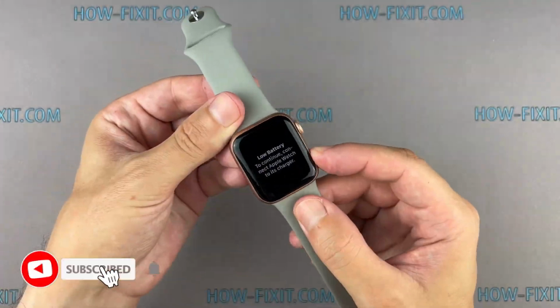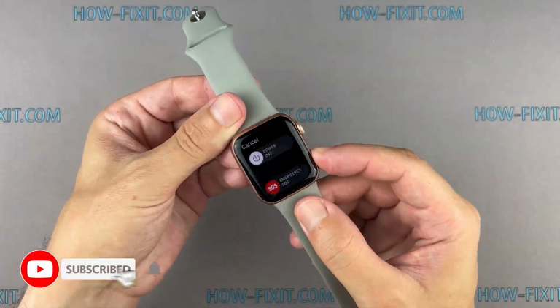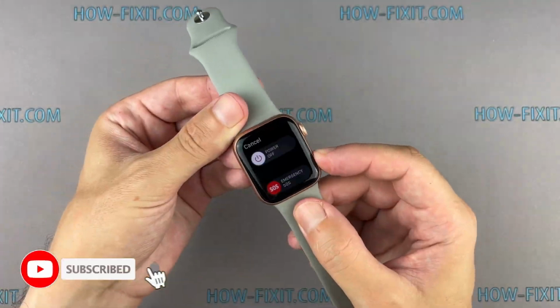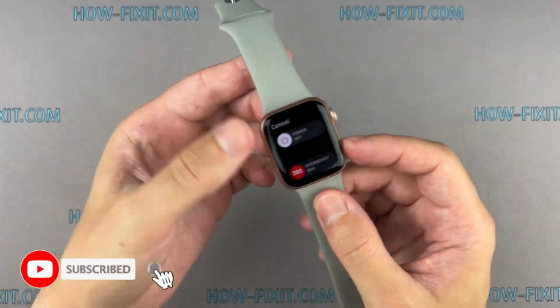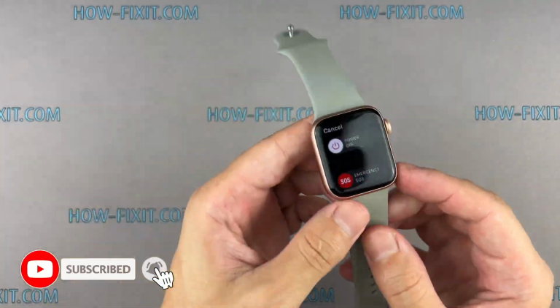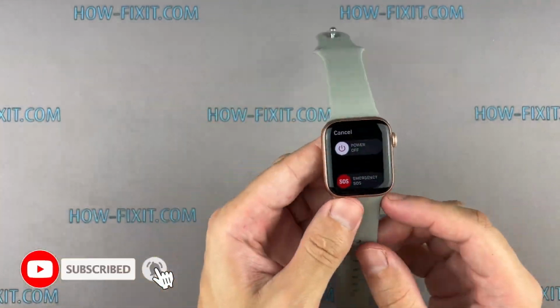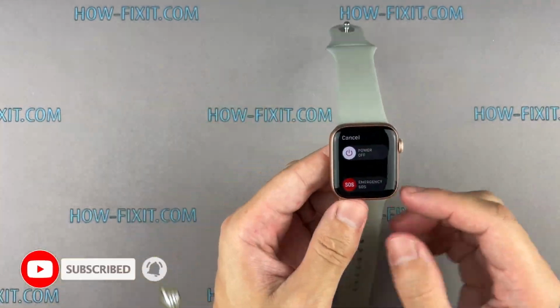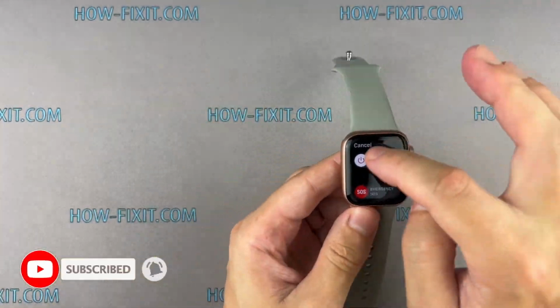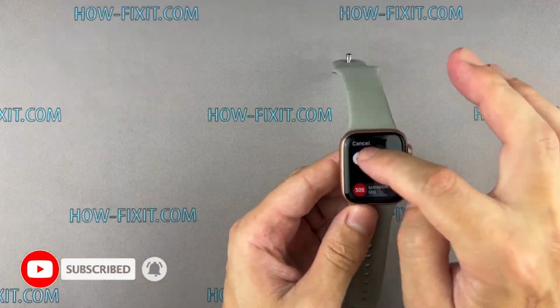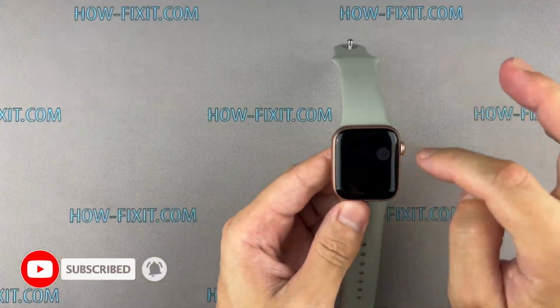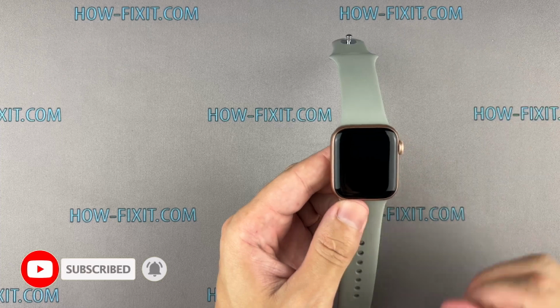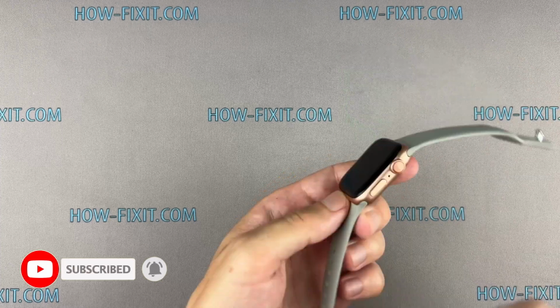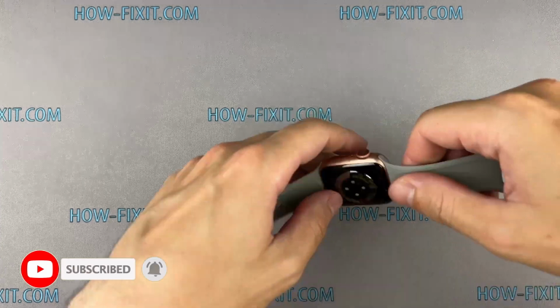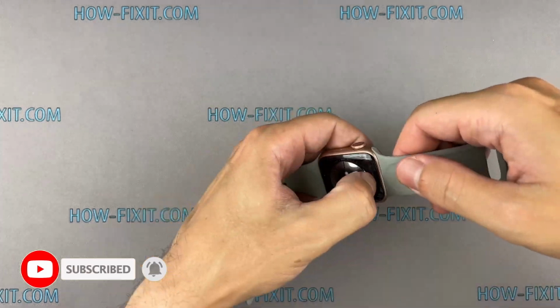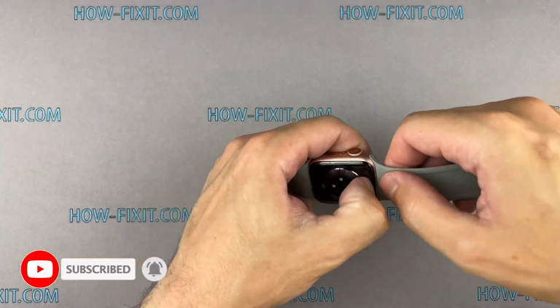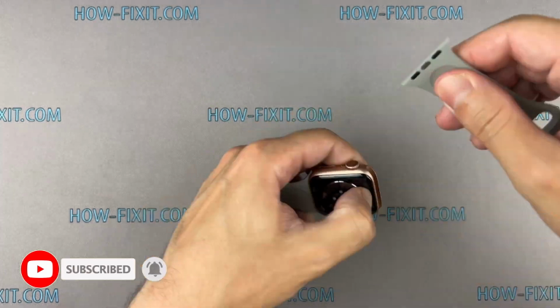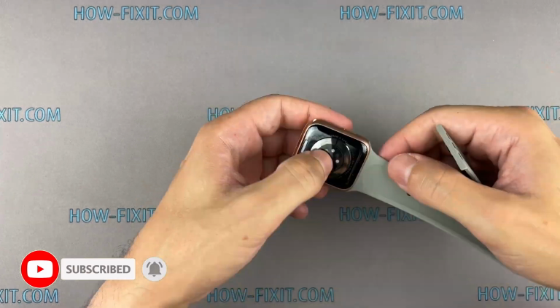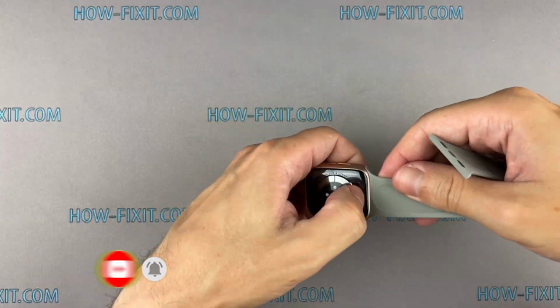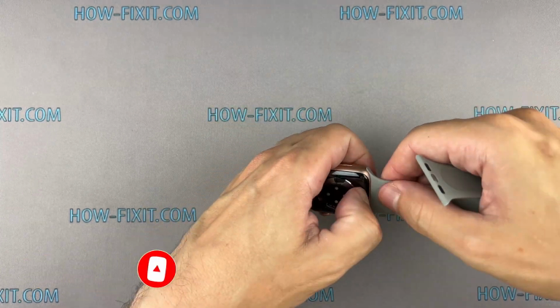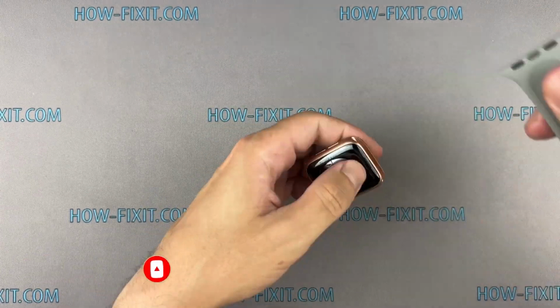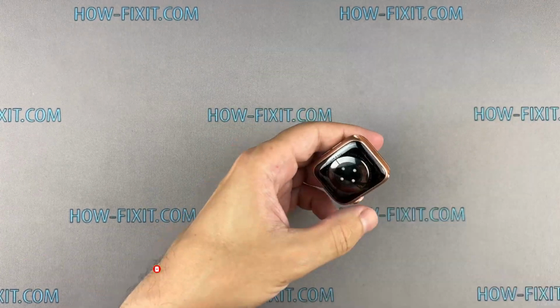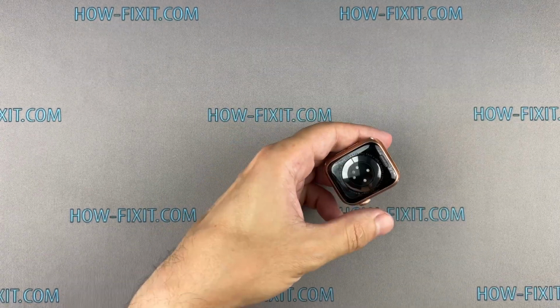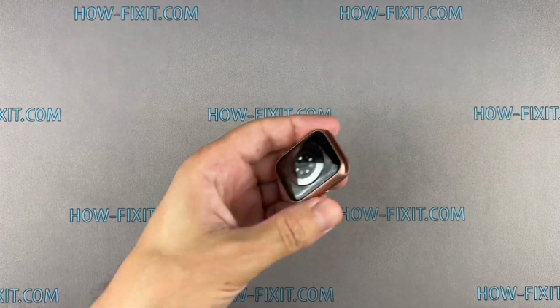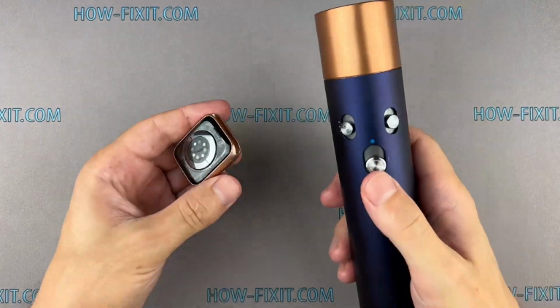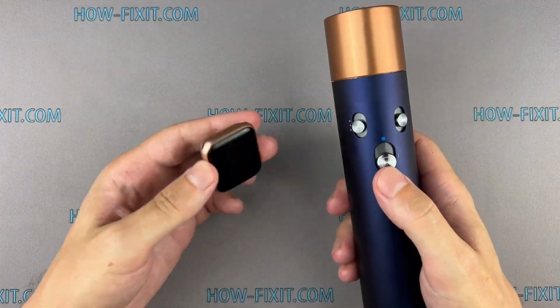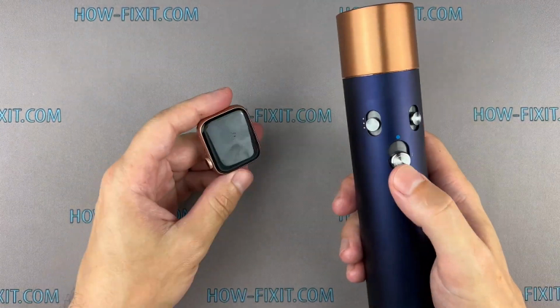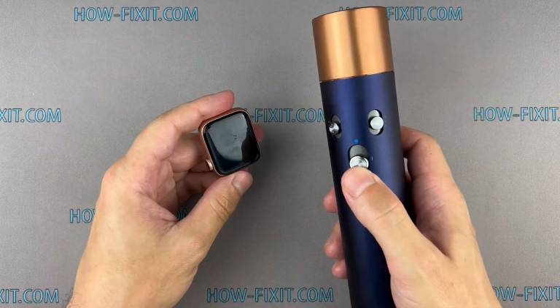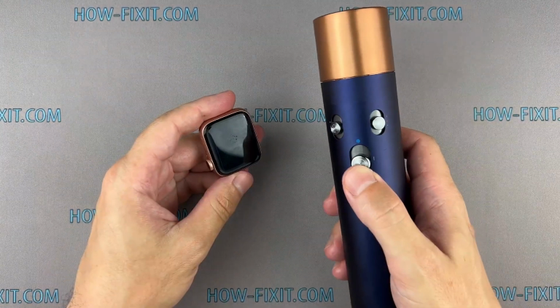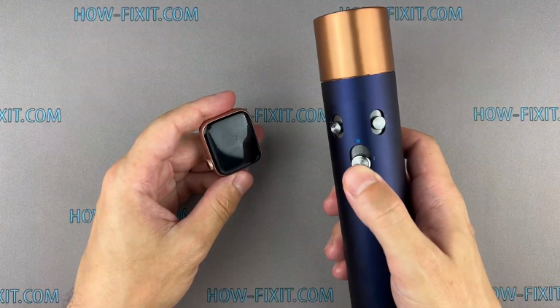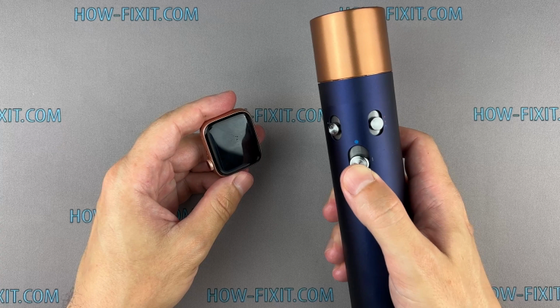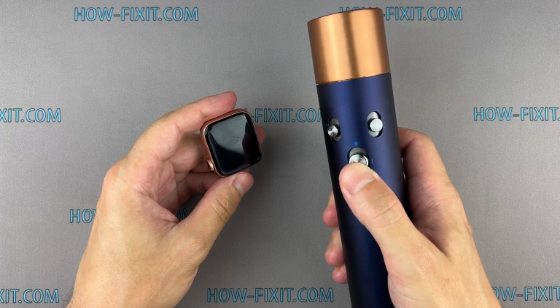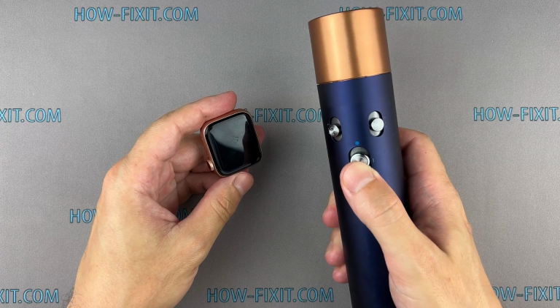Before you start, turn off the Apple Watch. For a more successful opening of the watch case, warm up the surface of the display with a regular hairdryer.